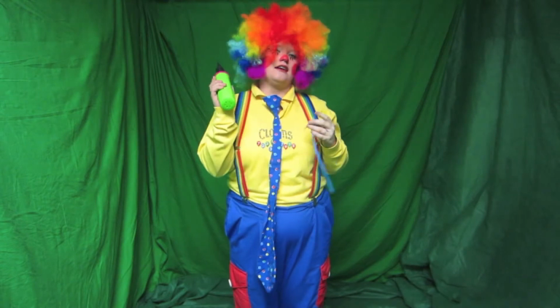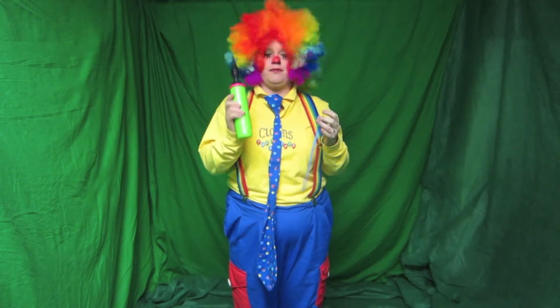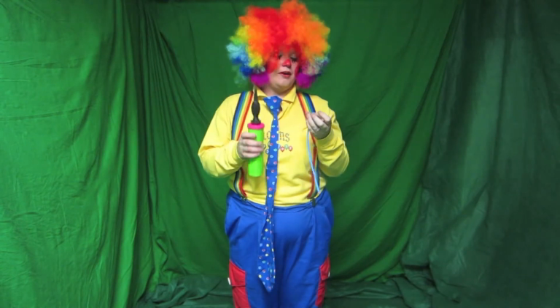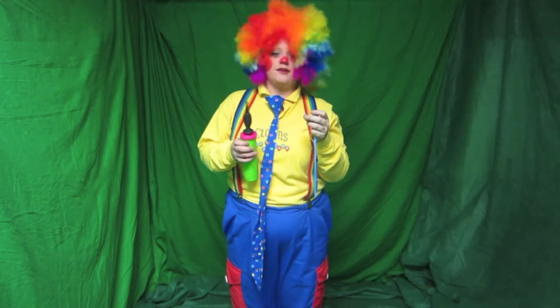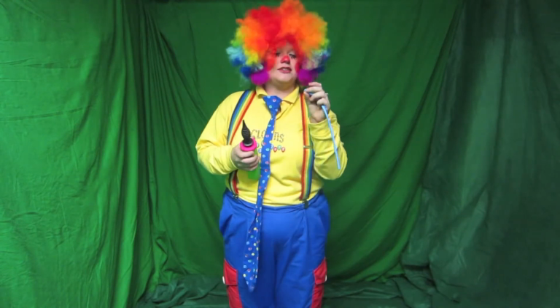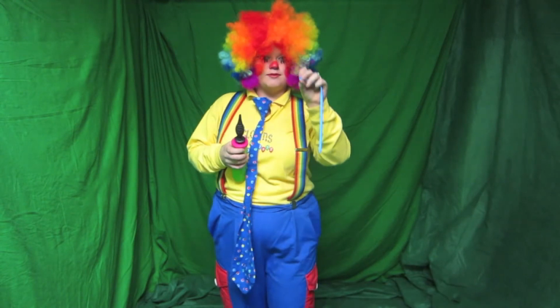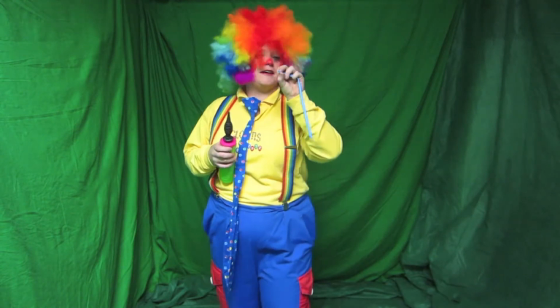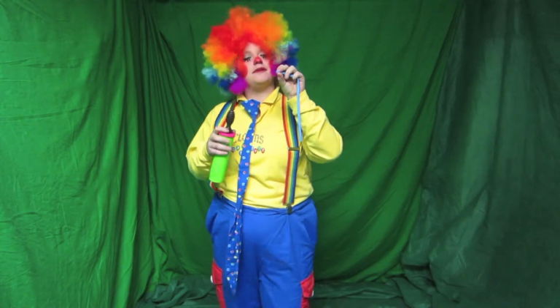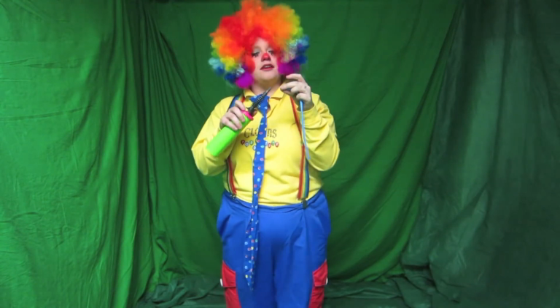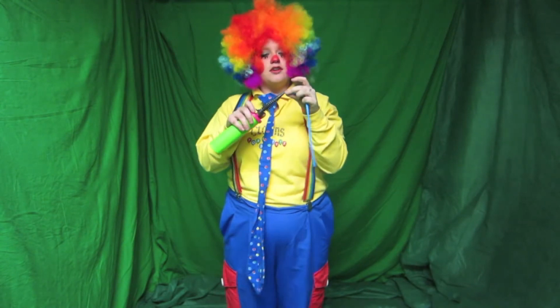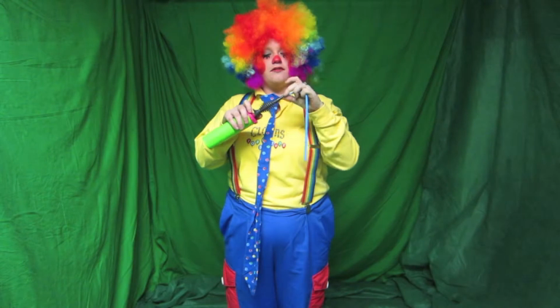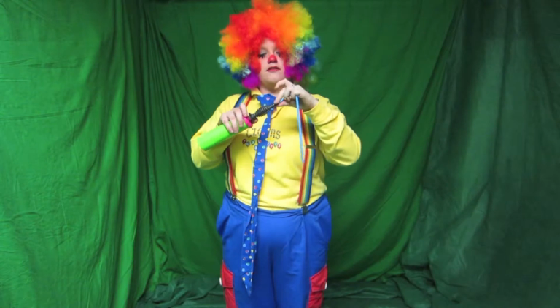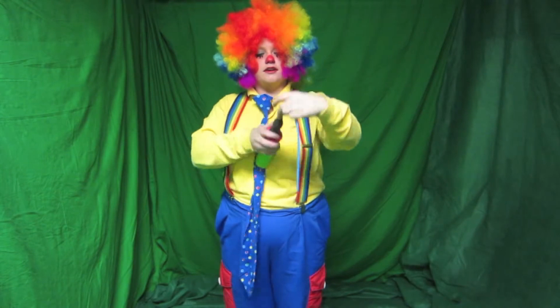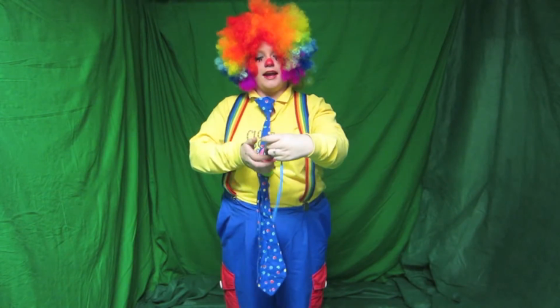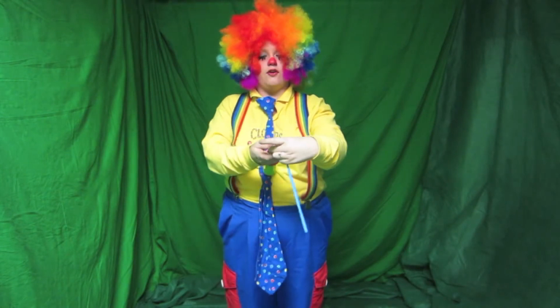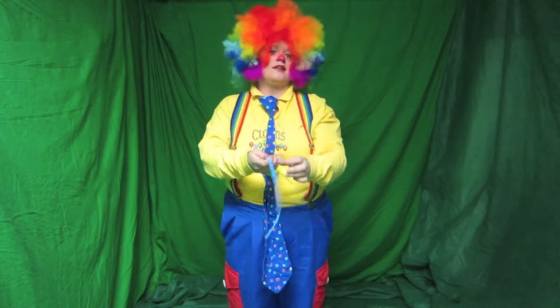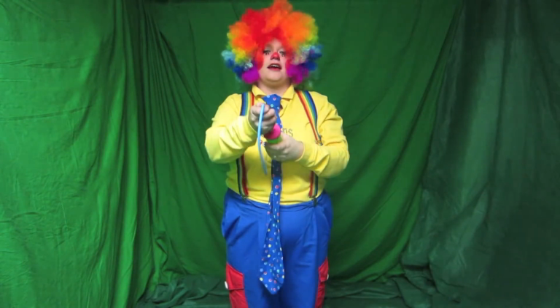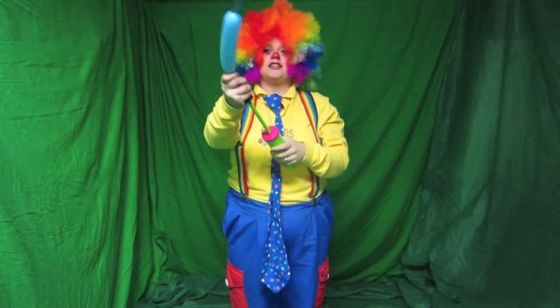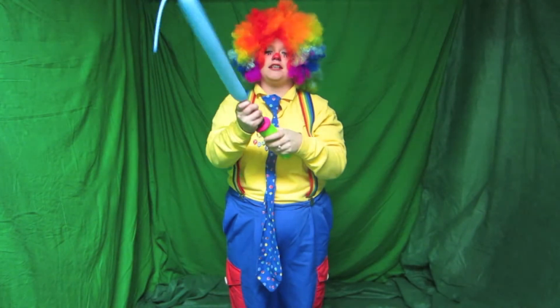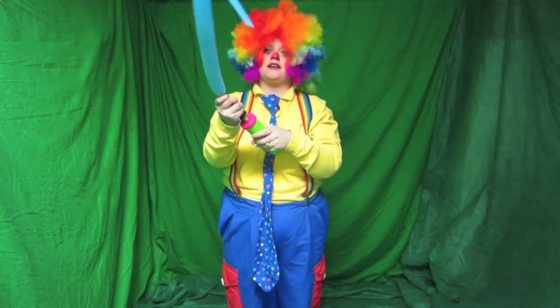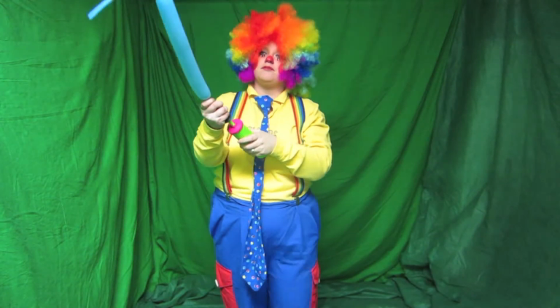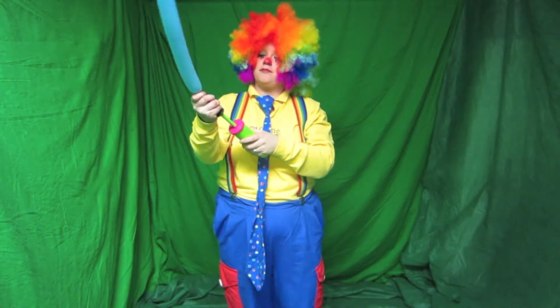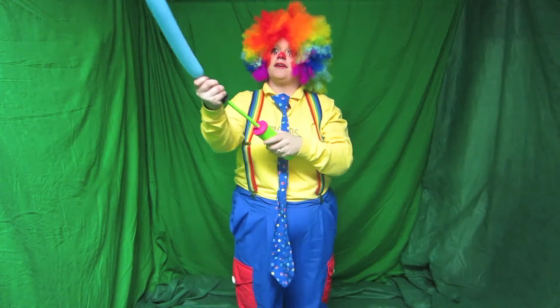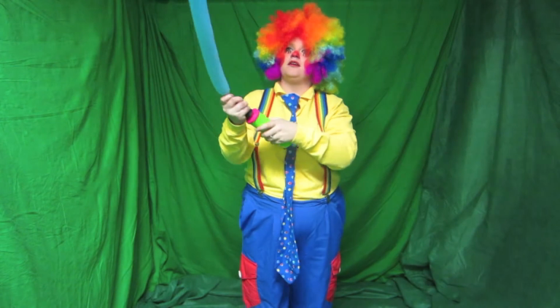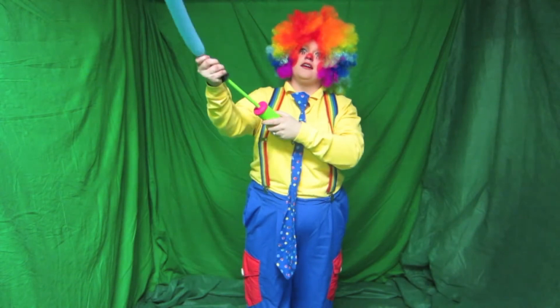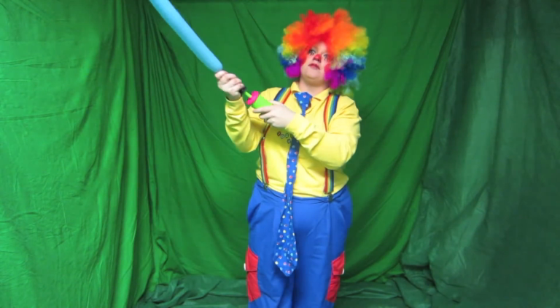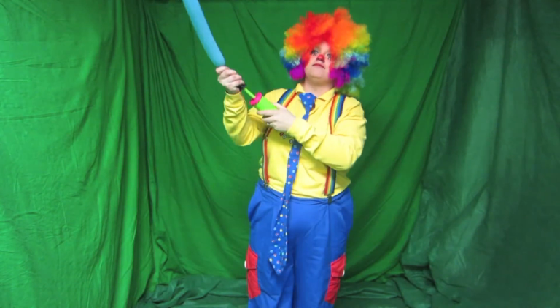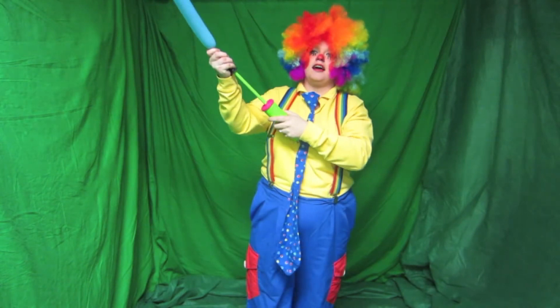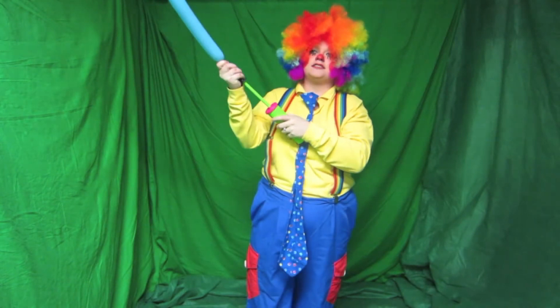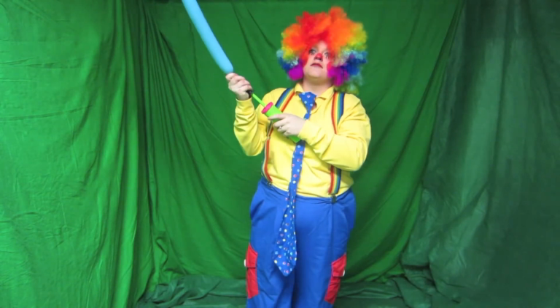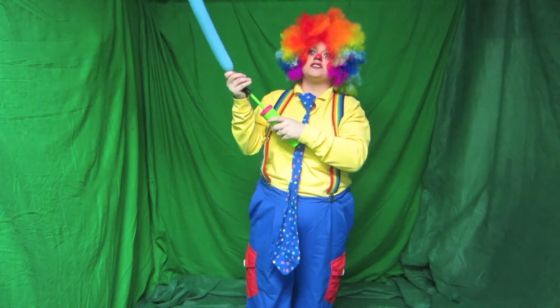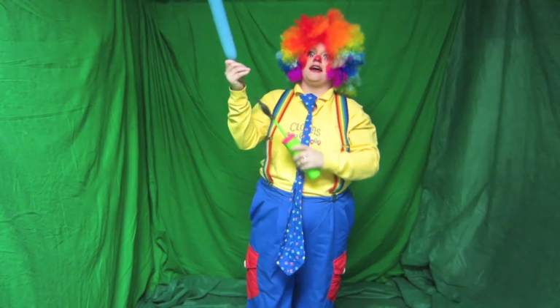What you do is with the face of the balloon, you put it right over the air hole and you just simply pump it up as much as you would like.